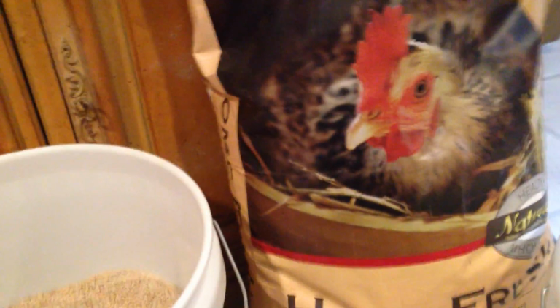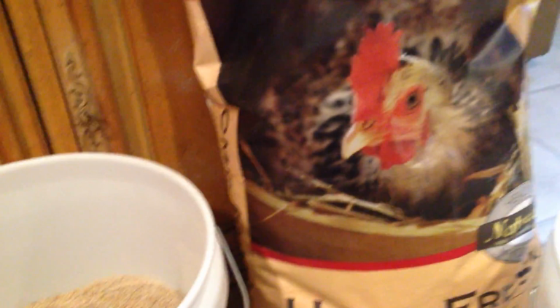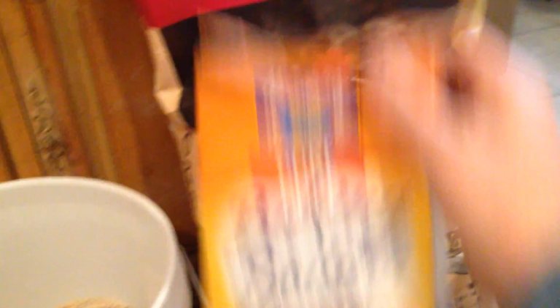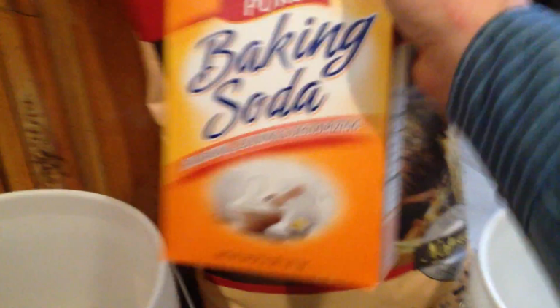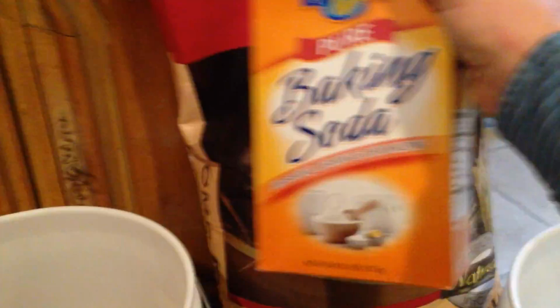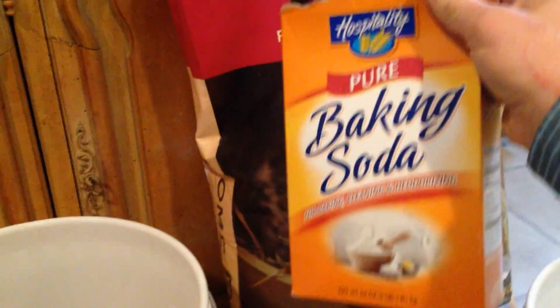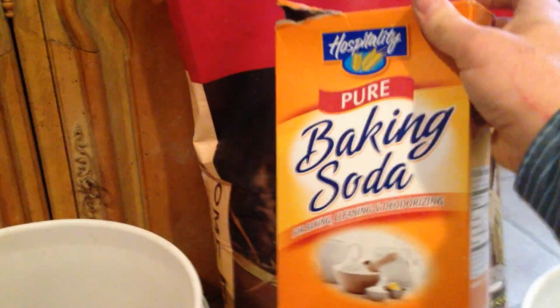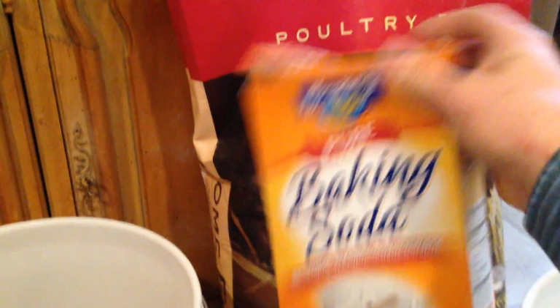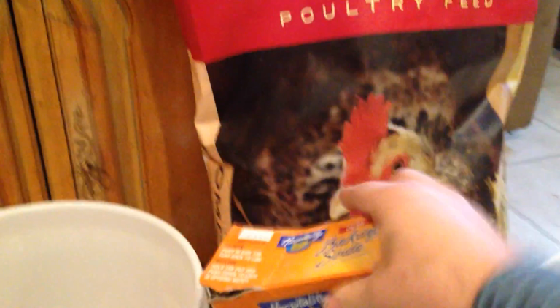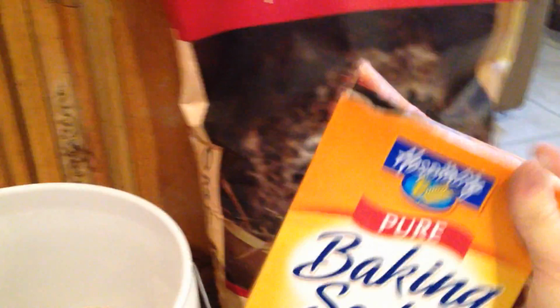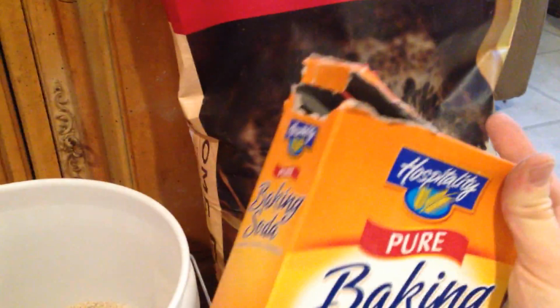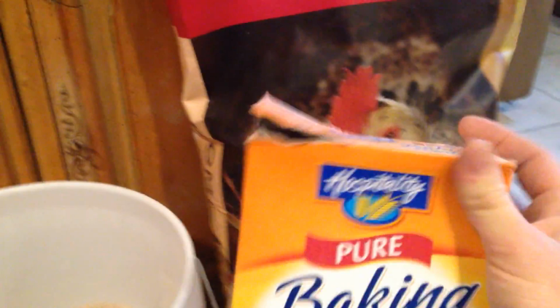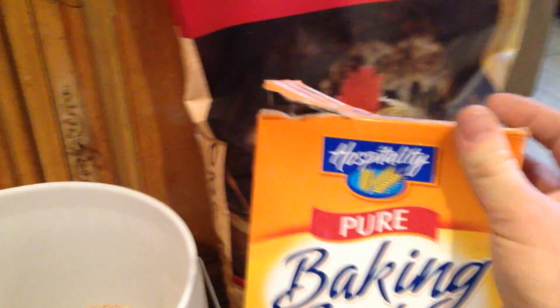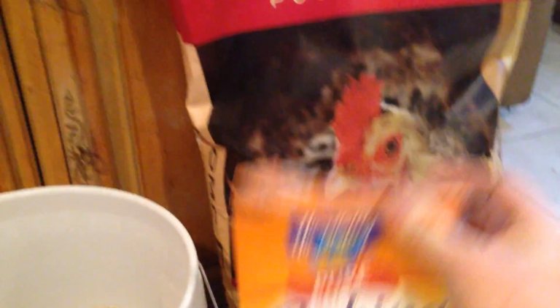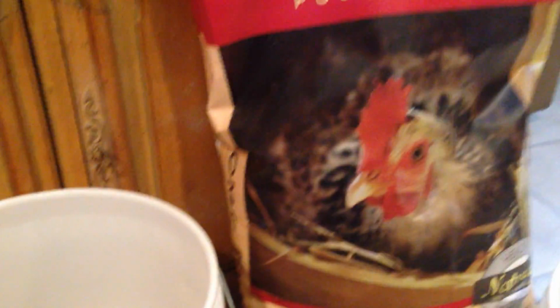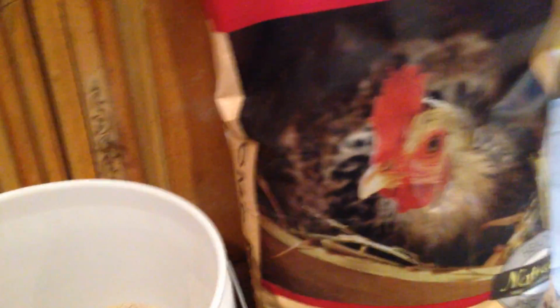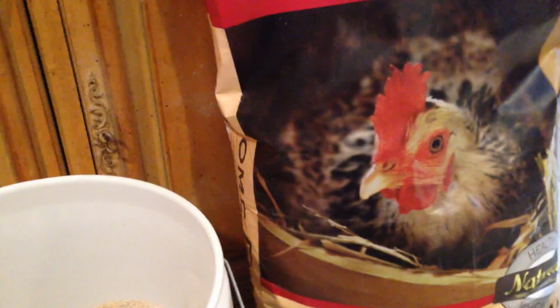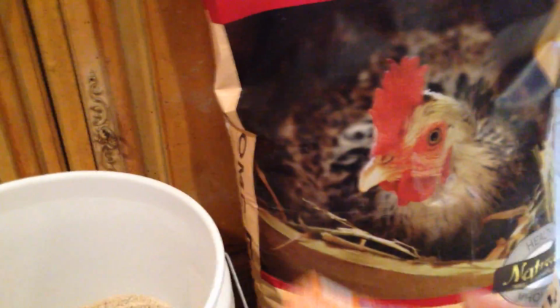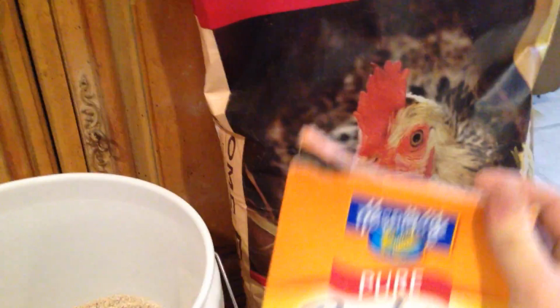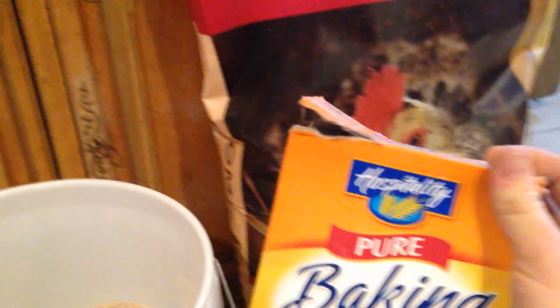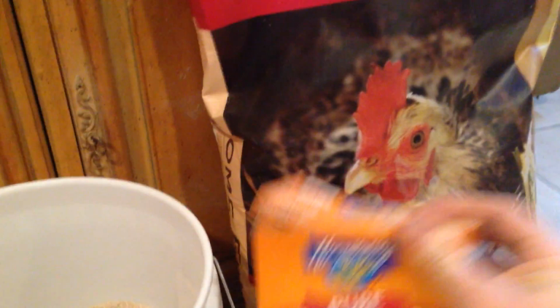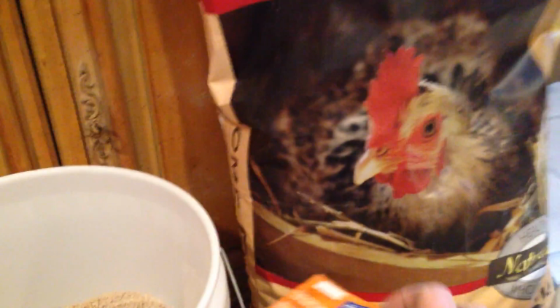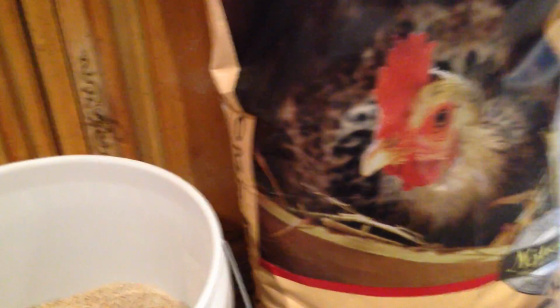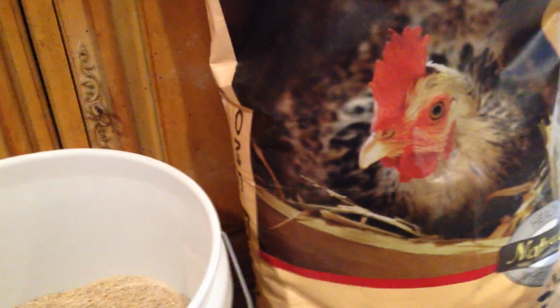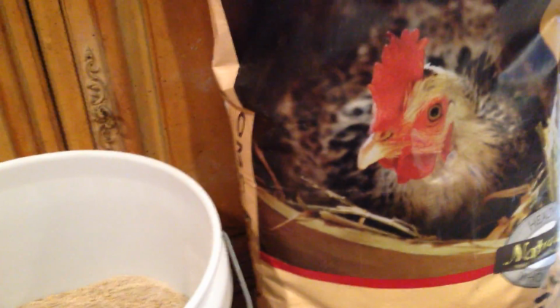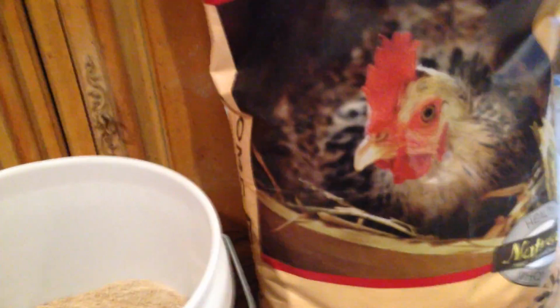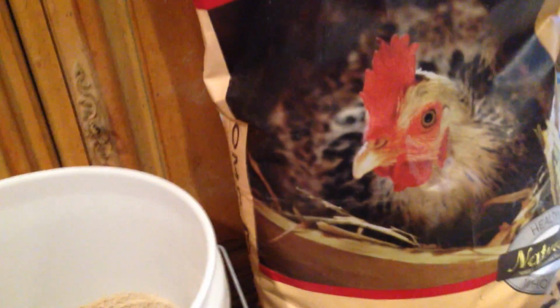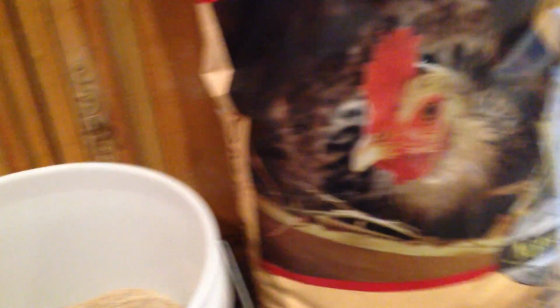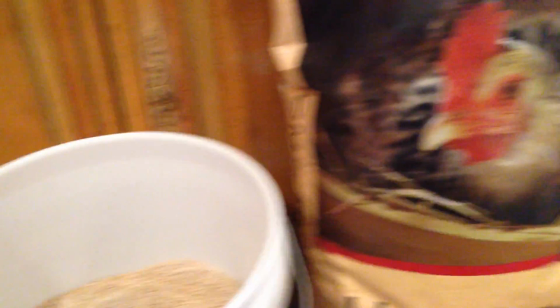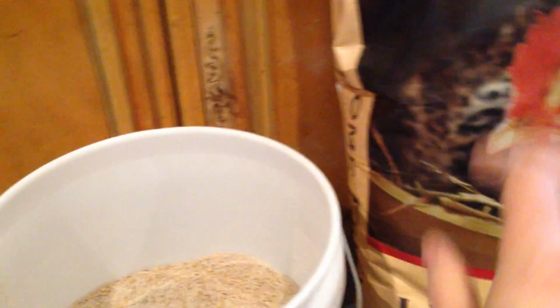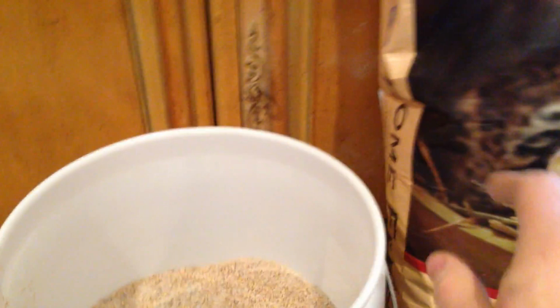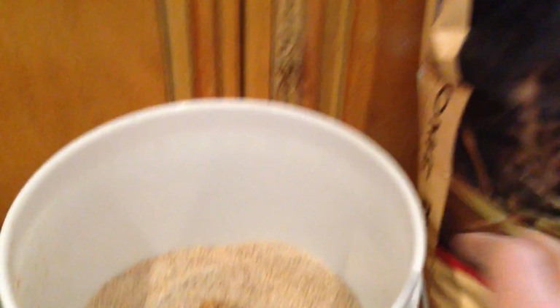The second ingredient is baking soda. I get the boxes of baking soda because then I can just compost these boxes afterwards. Baking soda is for odor control.